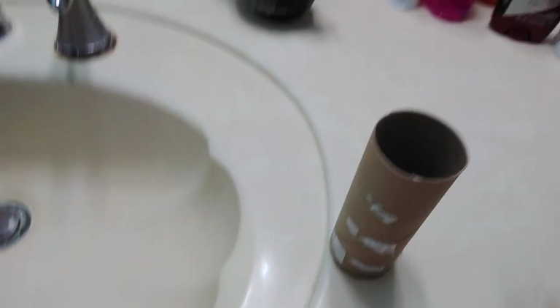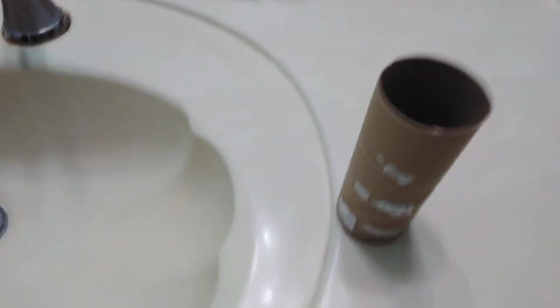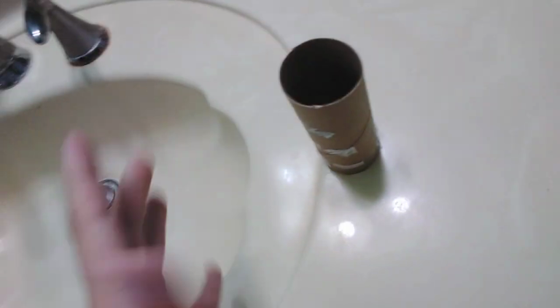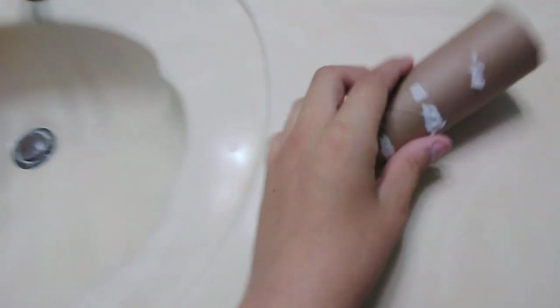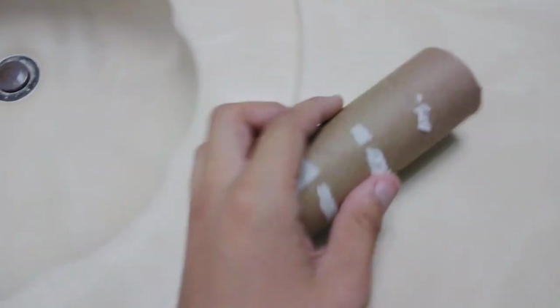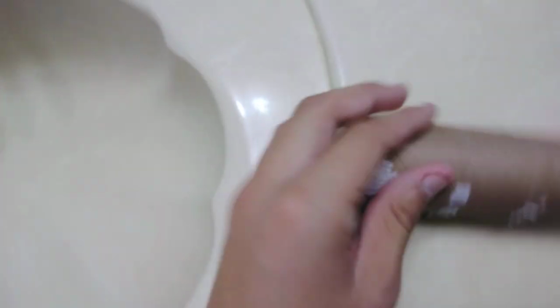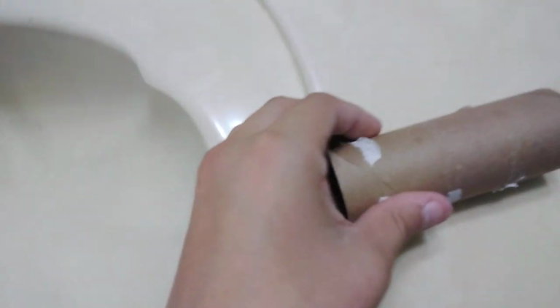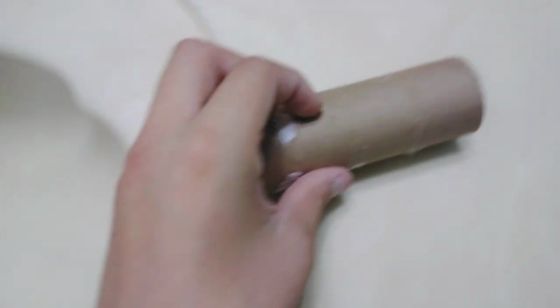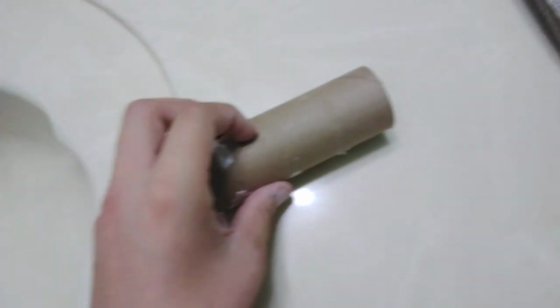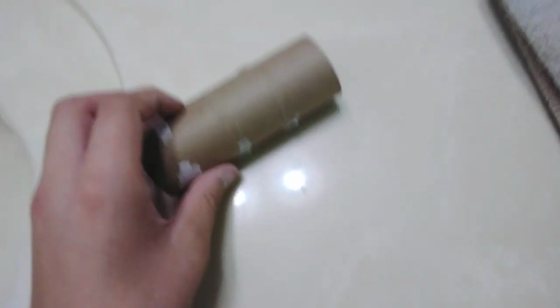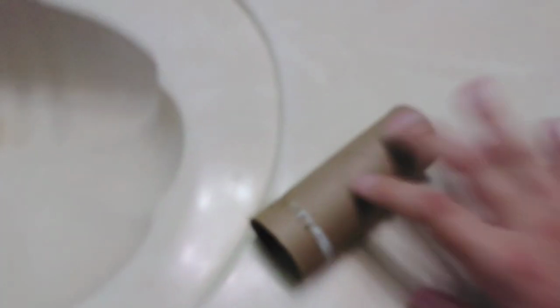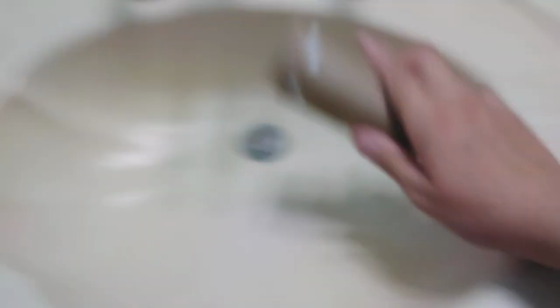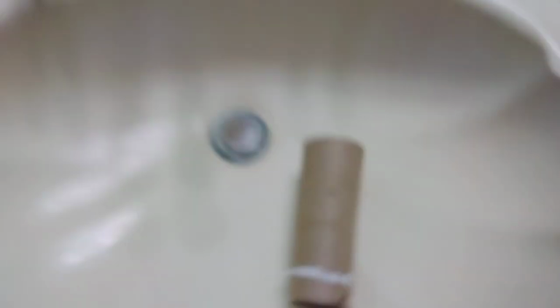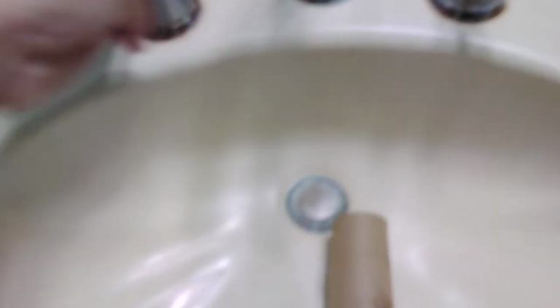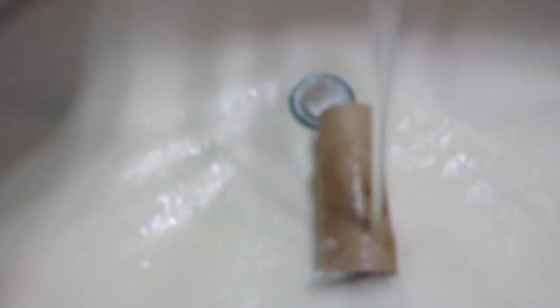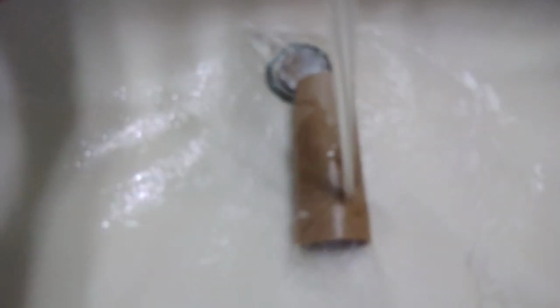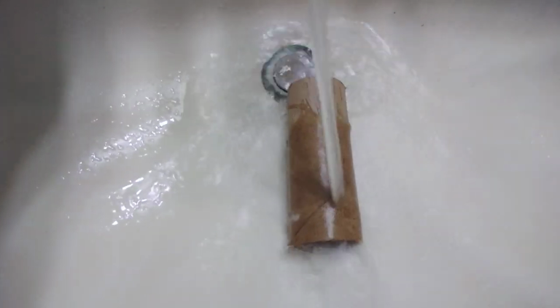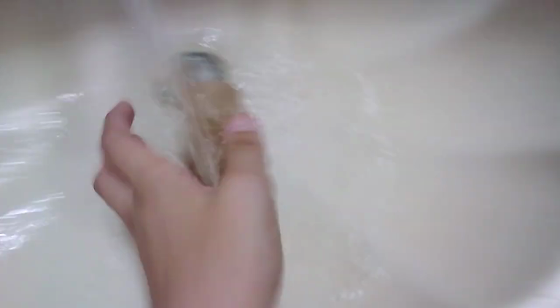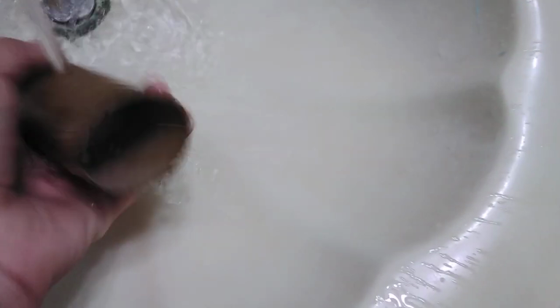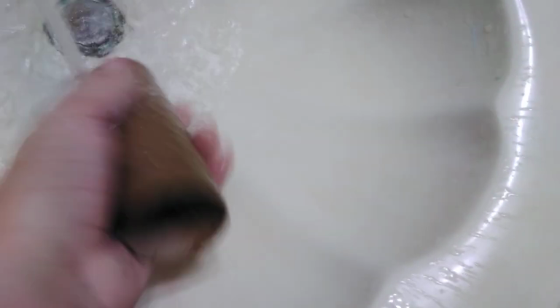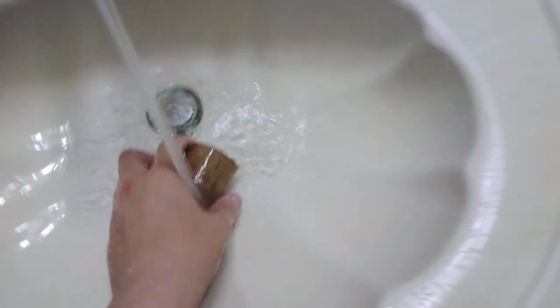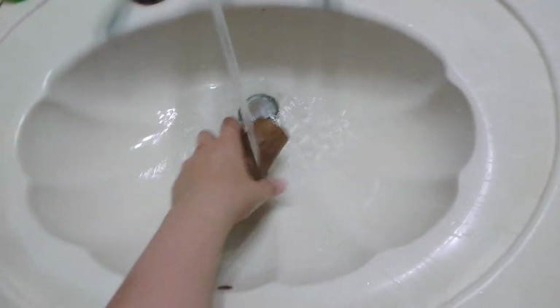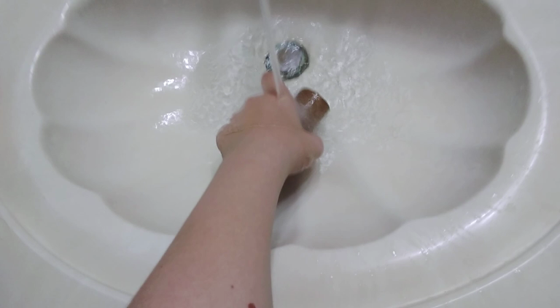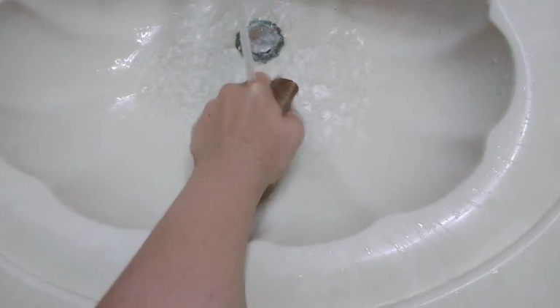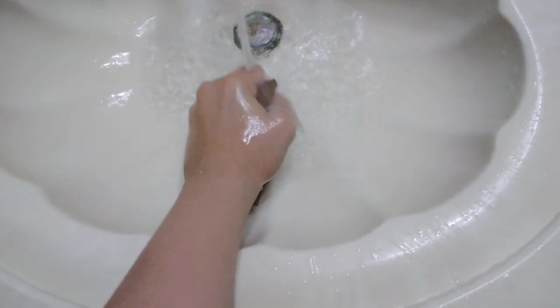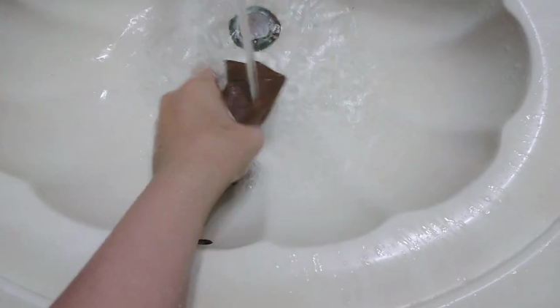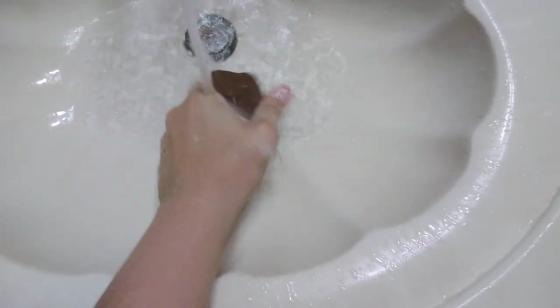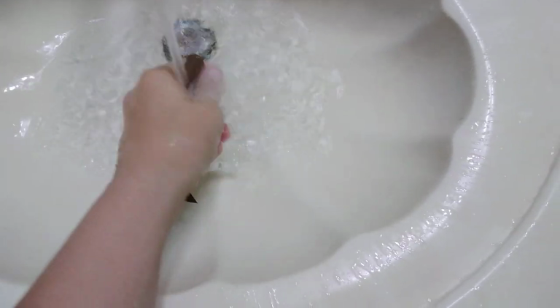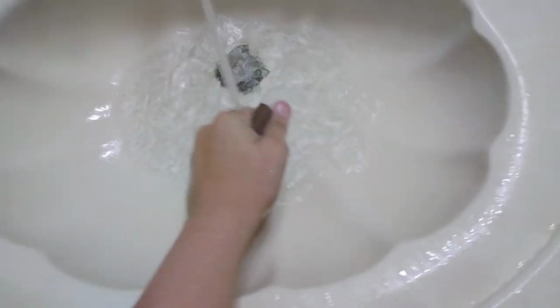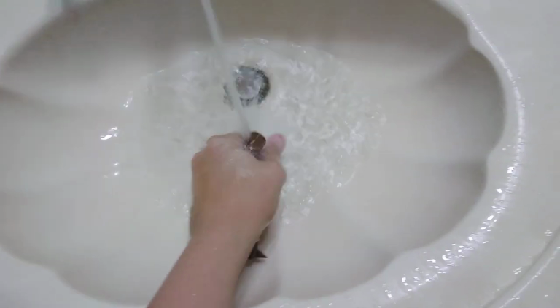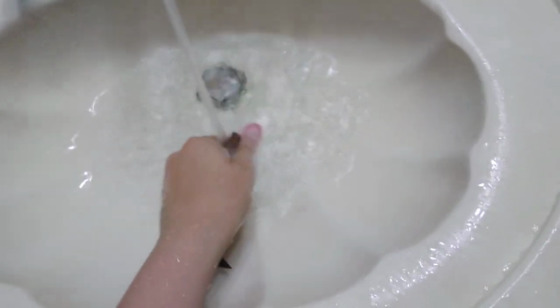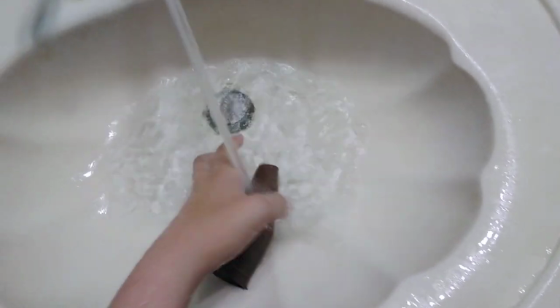So guys, first thing you have to do: if you have any toilet paper, just pick it off. Take your roll, put it in the sink, turn the sink on. I'm getting water everywhere. And just crunch the thing up as much as possible.